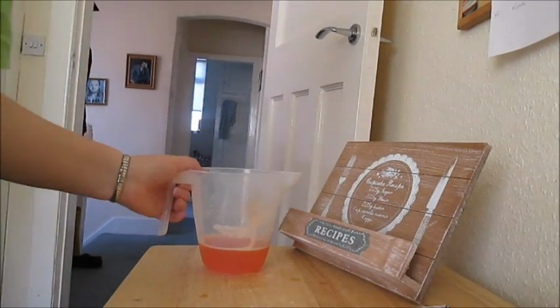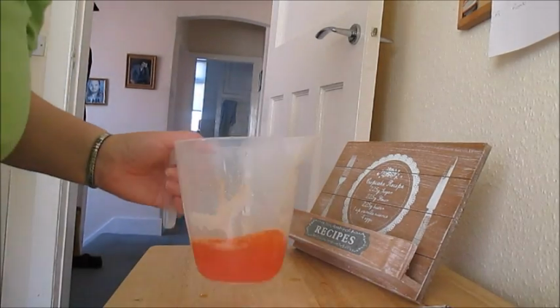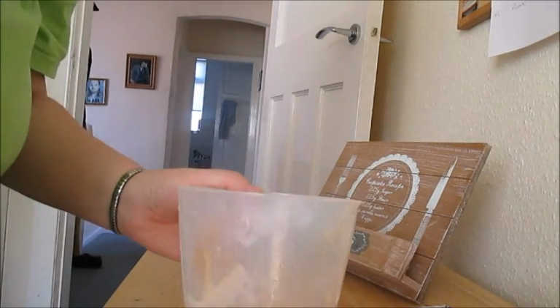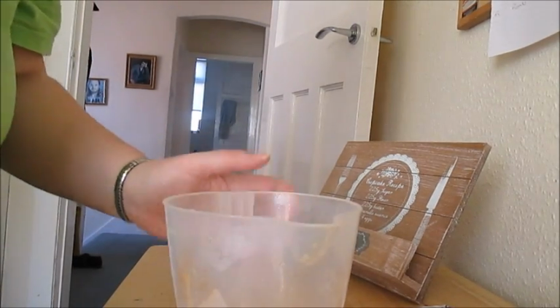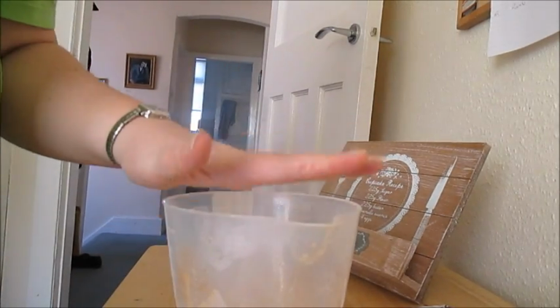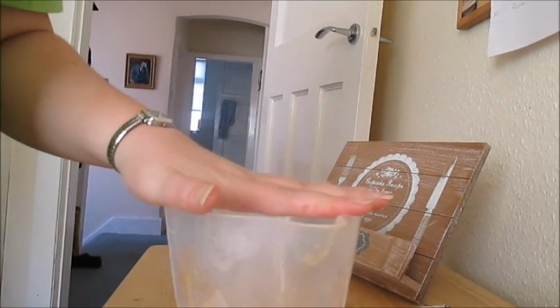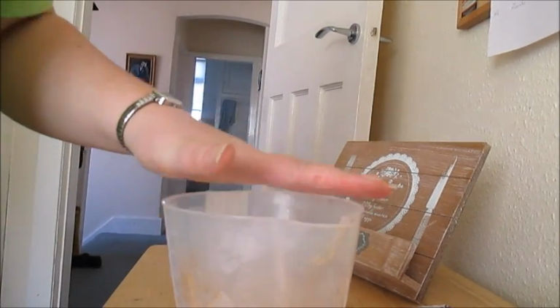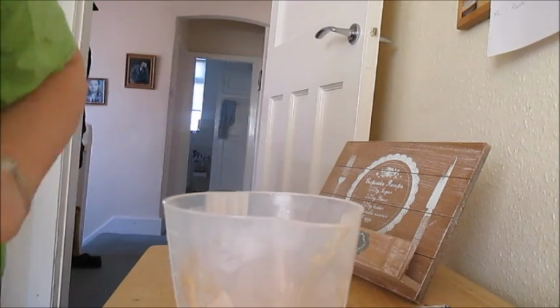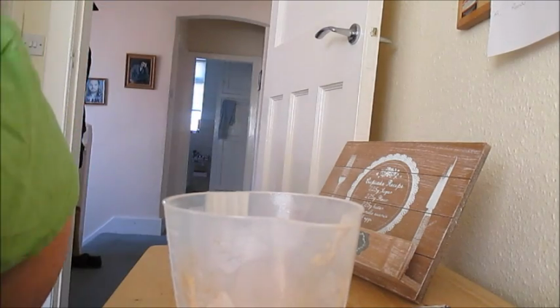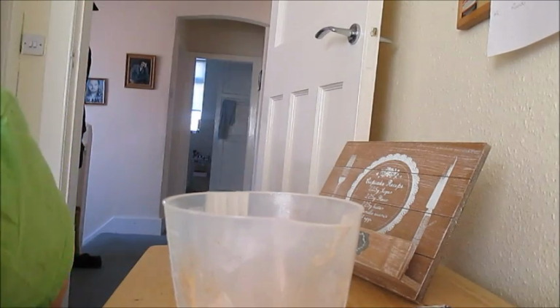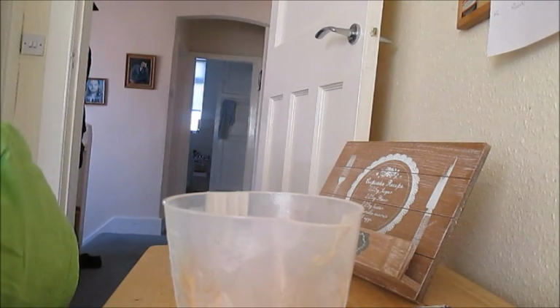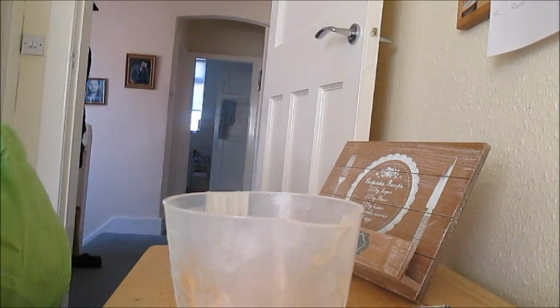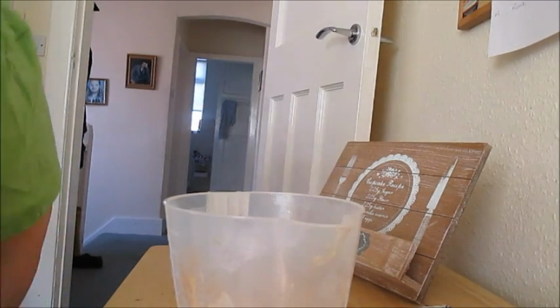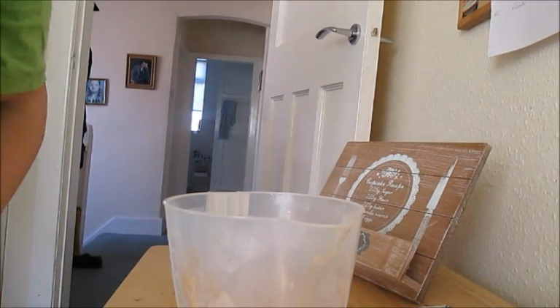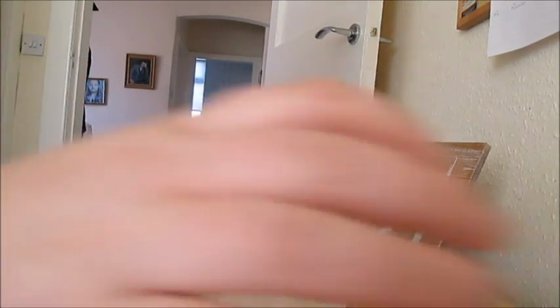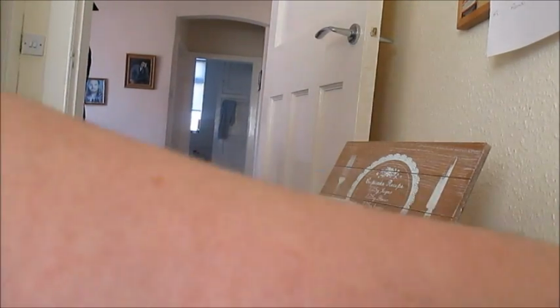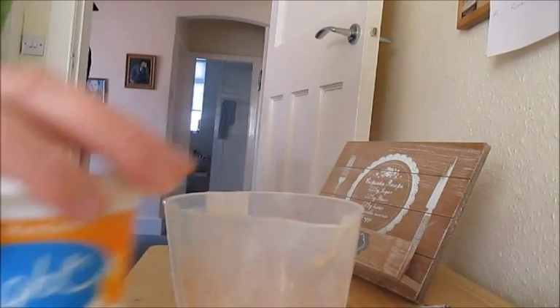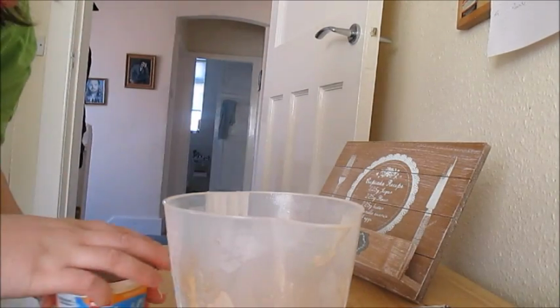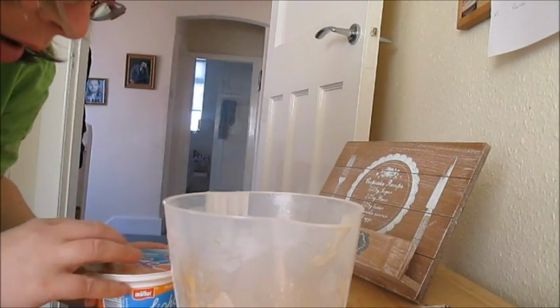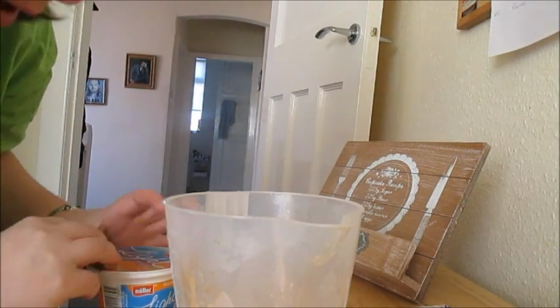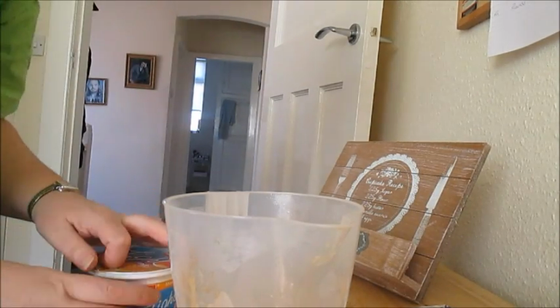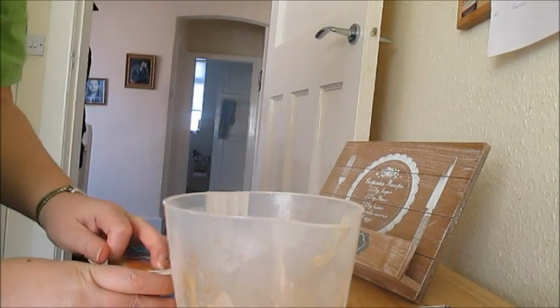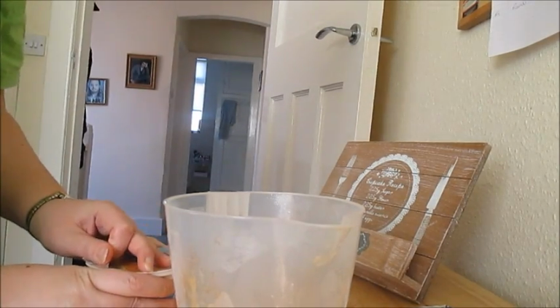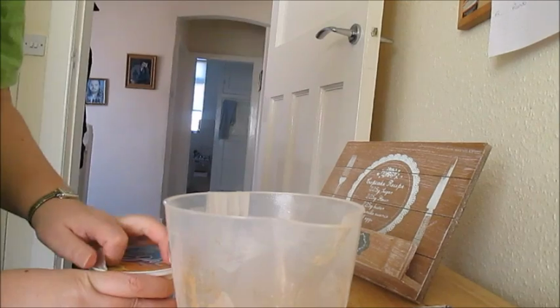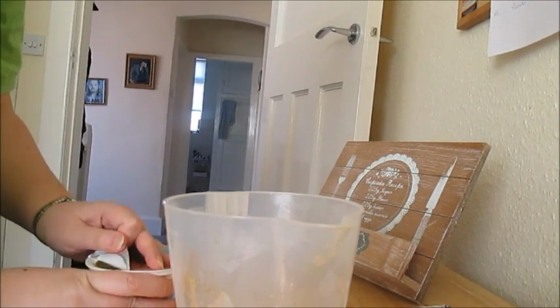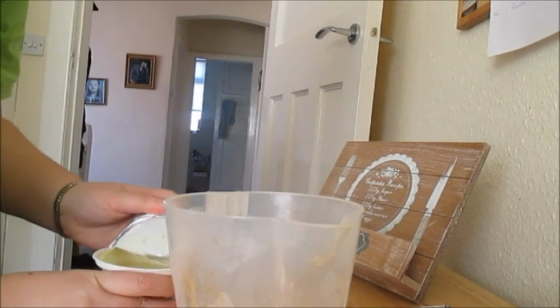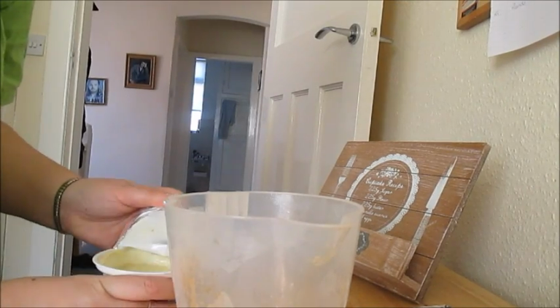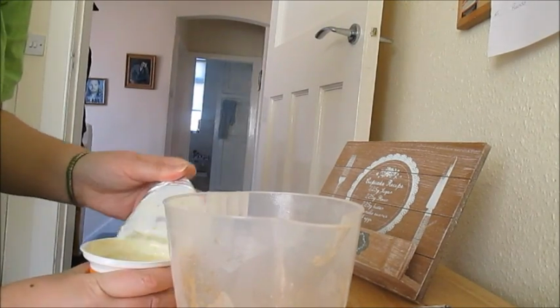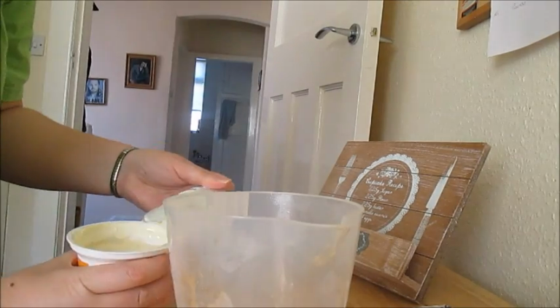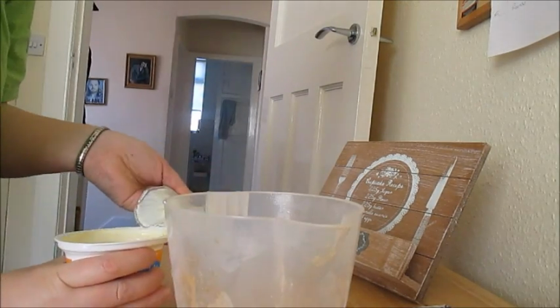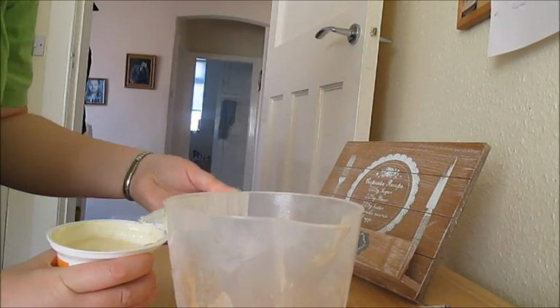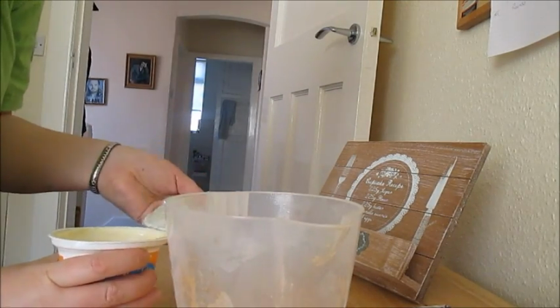While that's setting, you're going to take the rest of your mixture — which should be about half left — and to that you're just going to add your Muller Light yogurt.